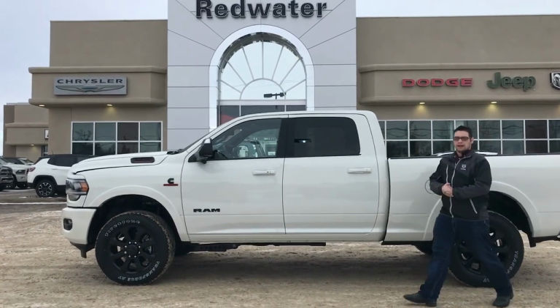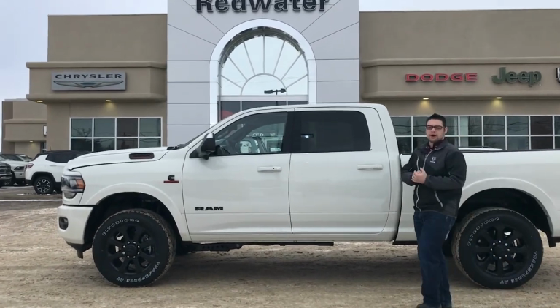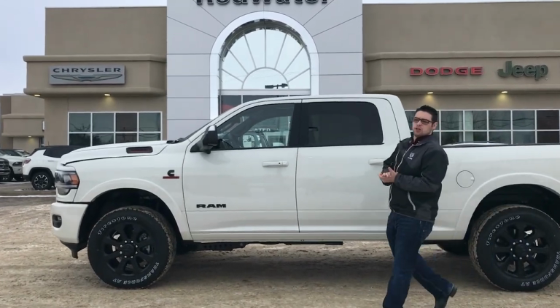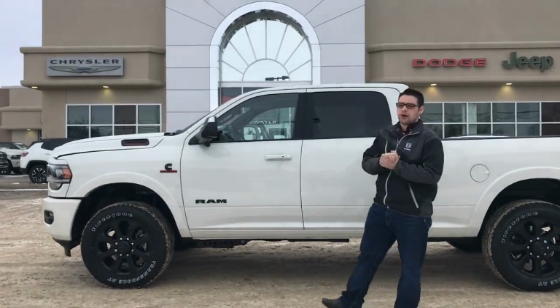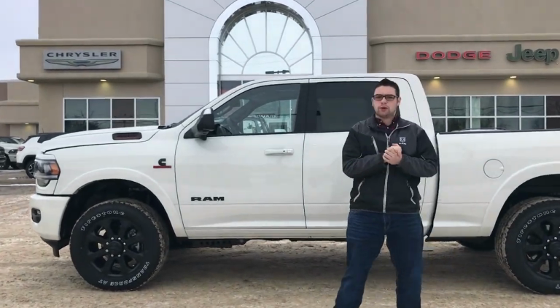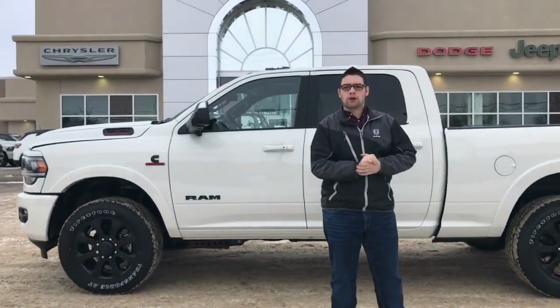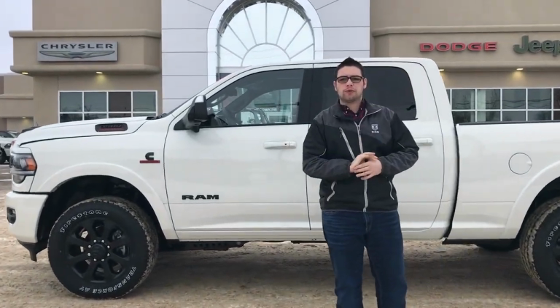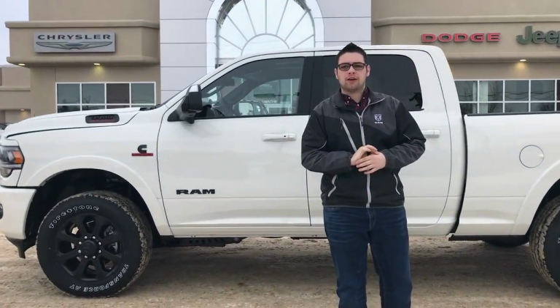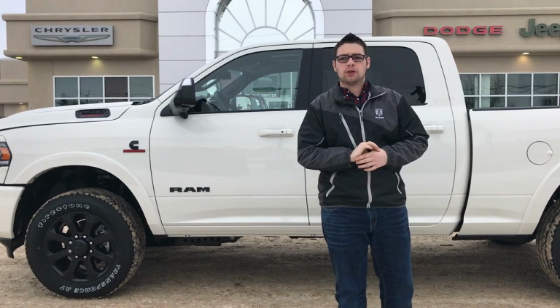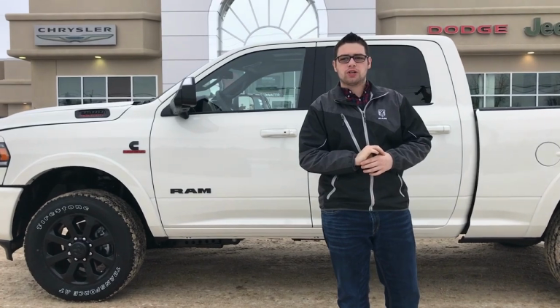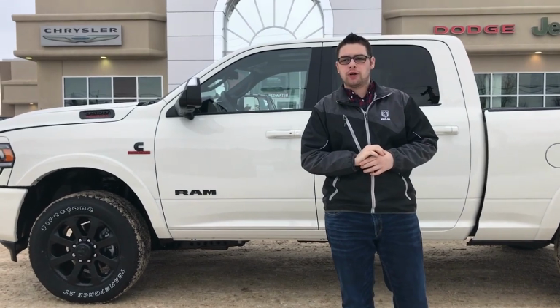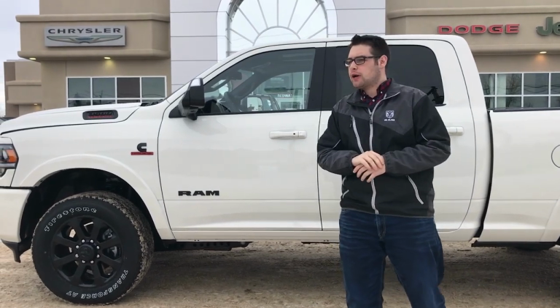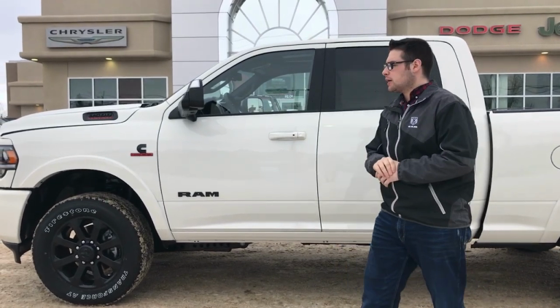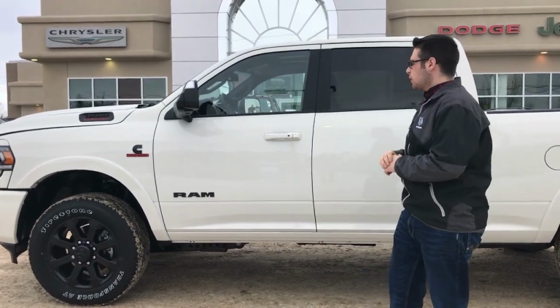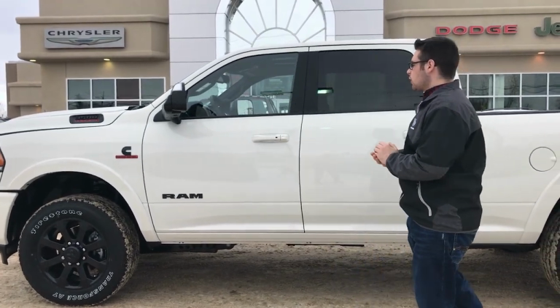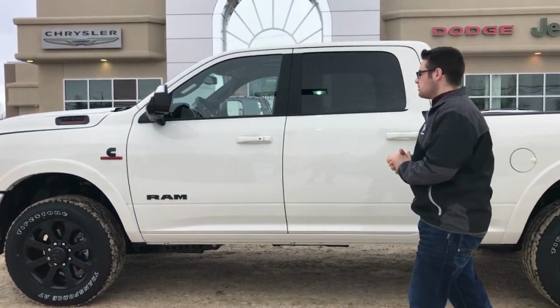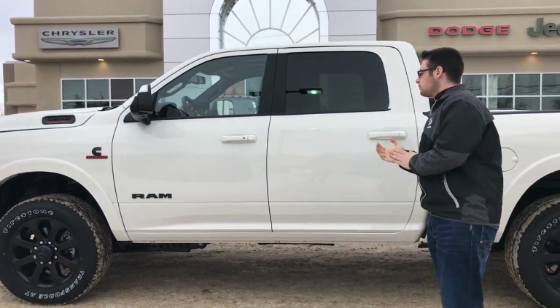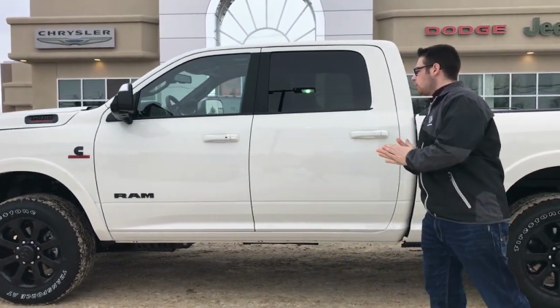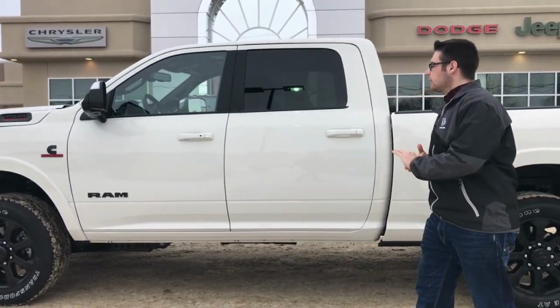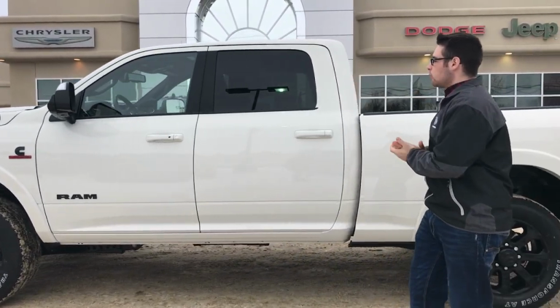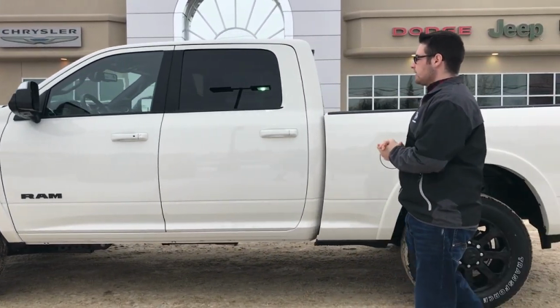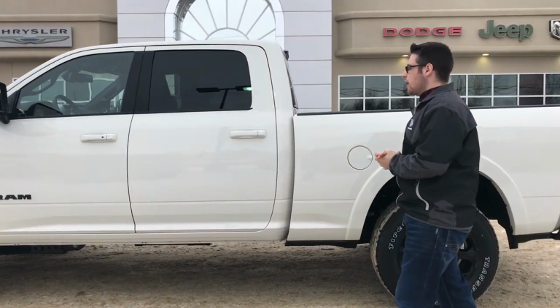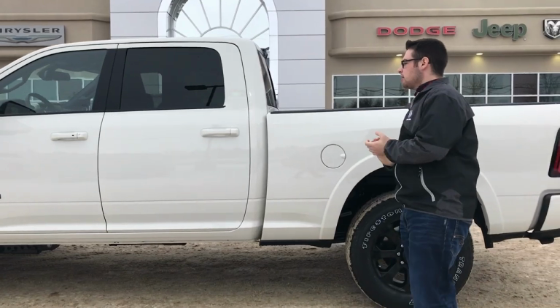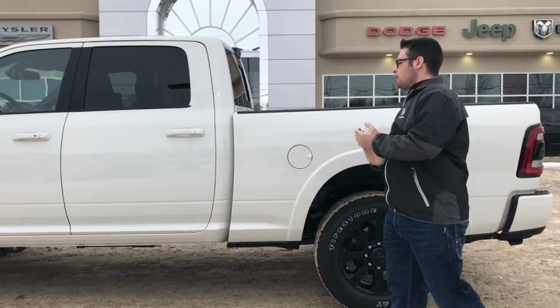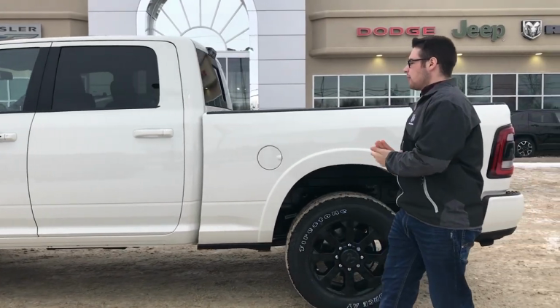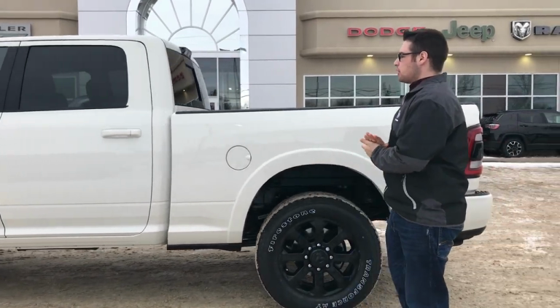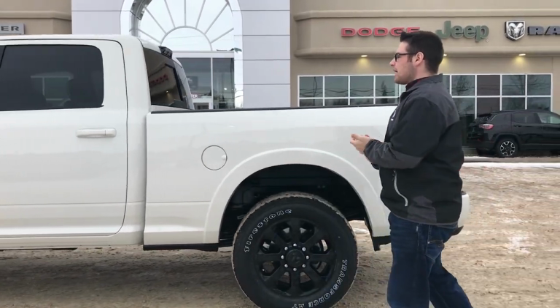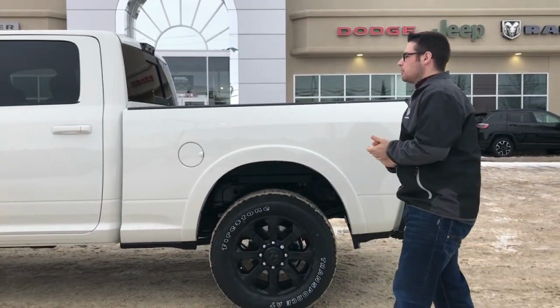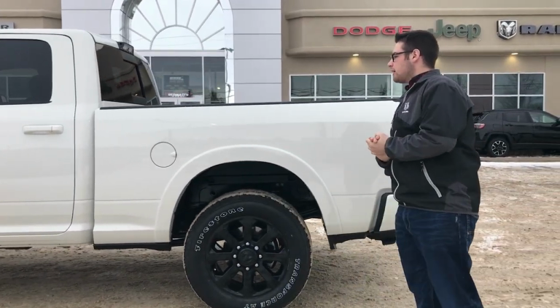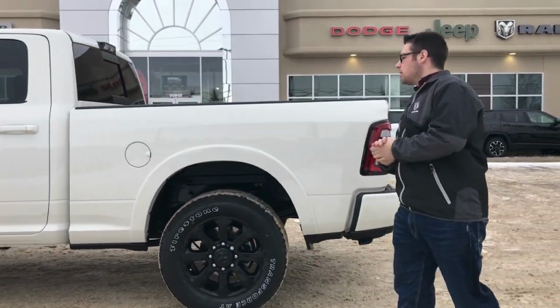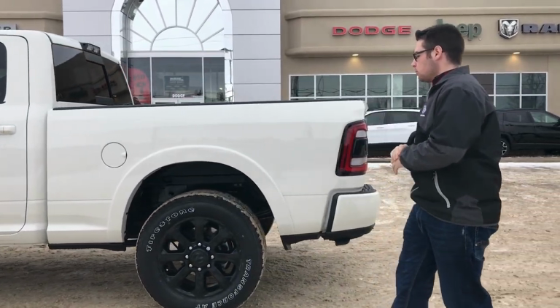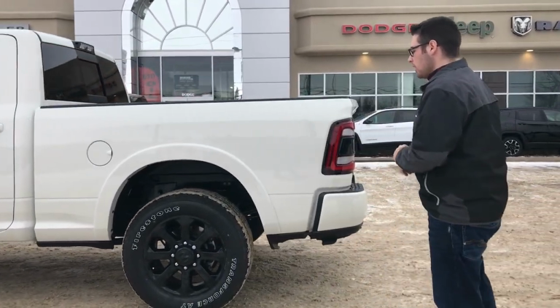Hey there Internet, Mitchell here at Redwater Dodge, one of the $10 oil change and rig ready rams. Today we're going to be looking at one of our newest pieces of inventory here. It is a 2019 Ram 3500 black appearance package in the pearl white.